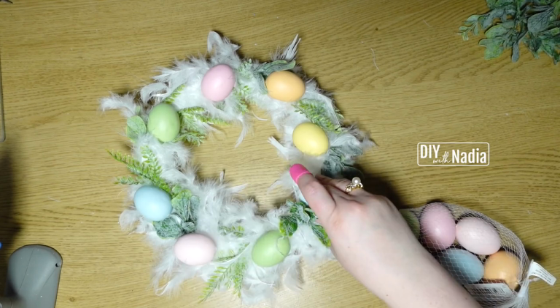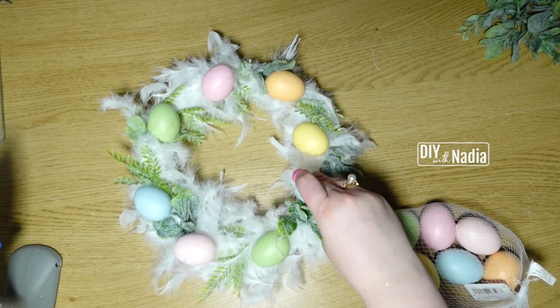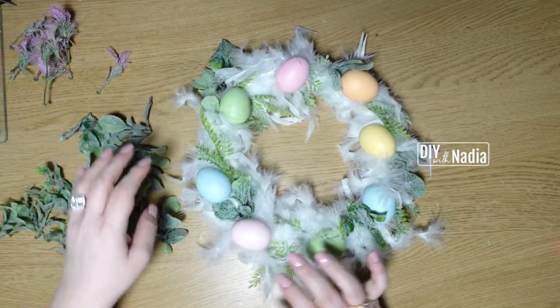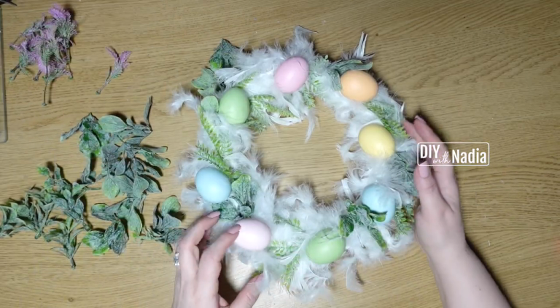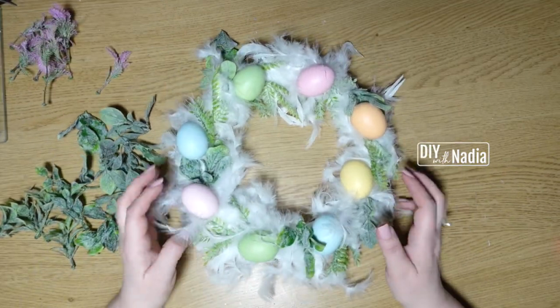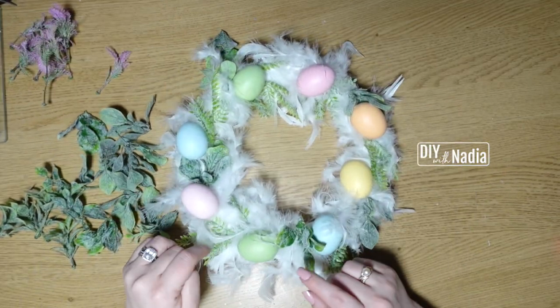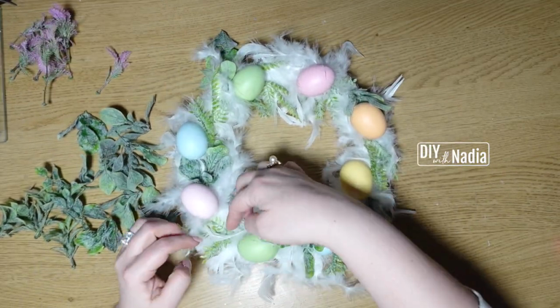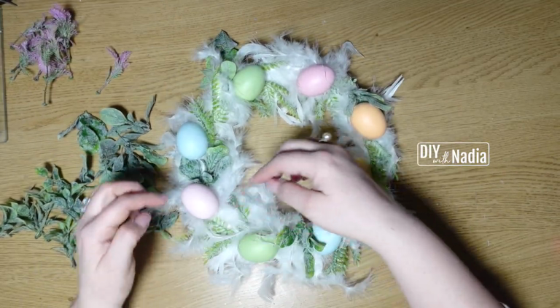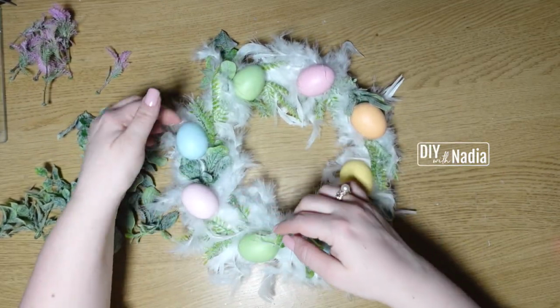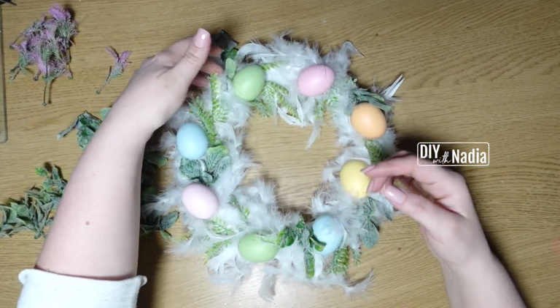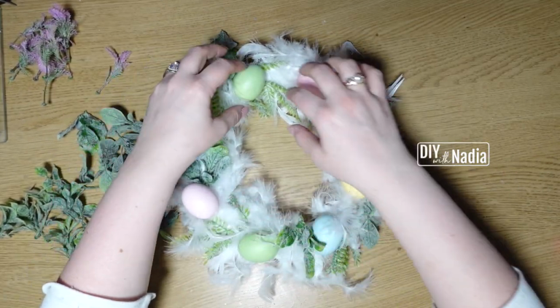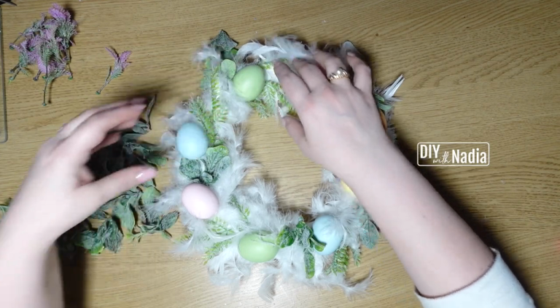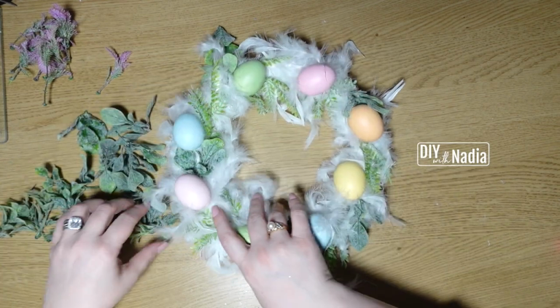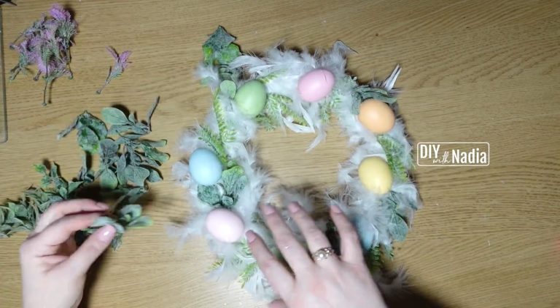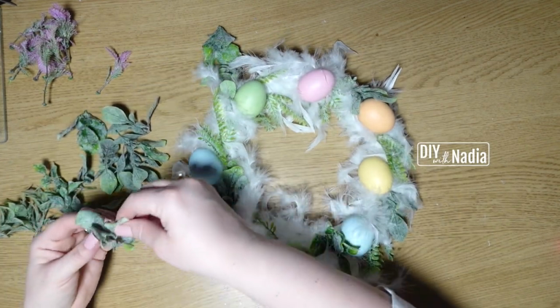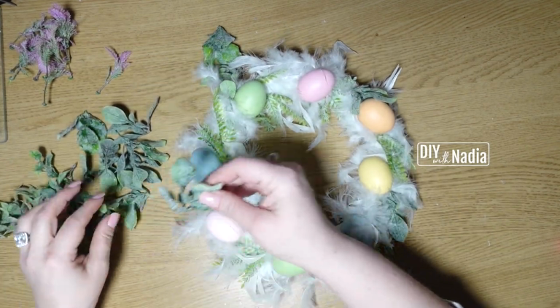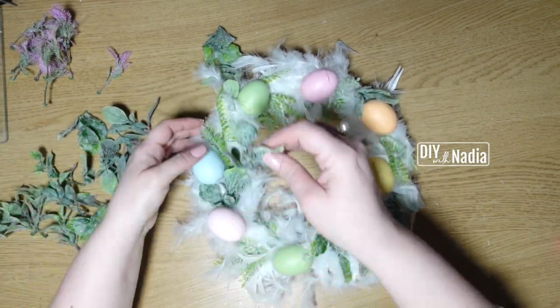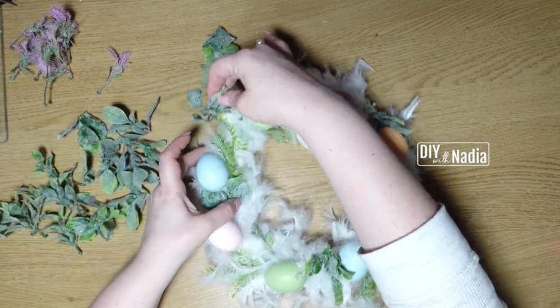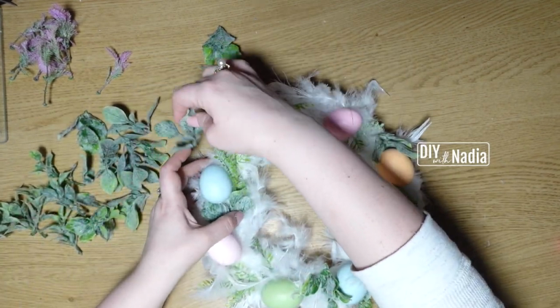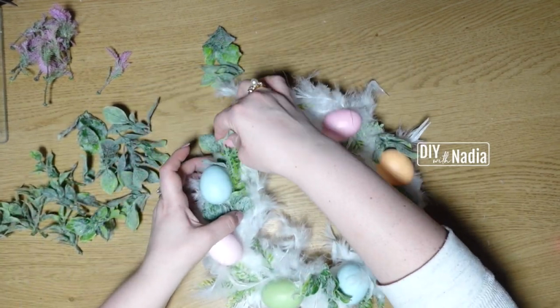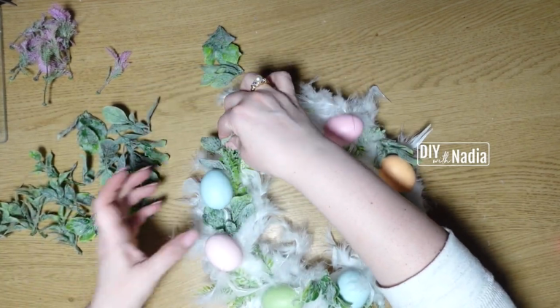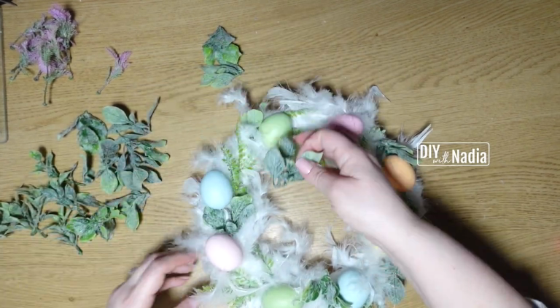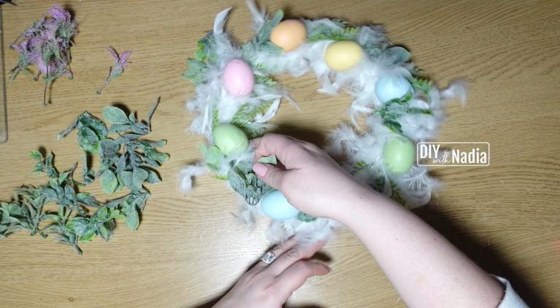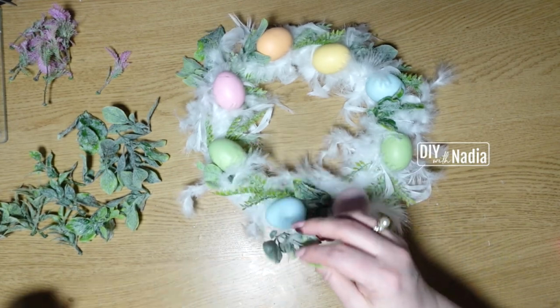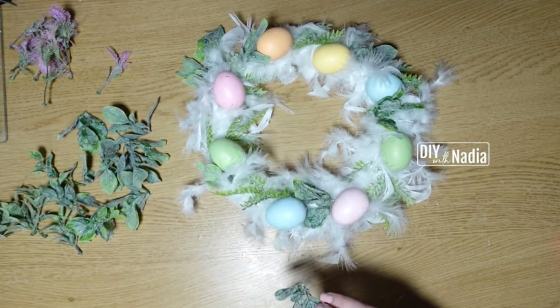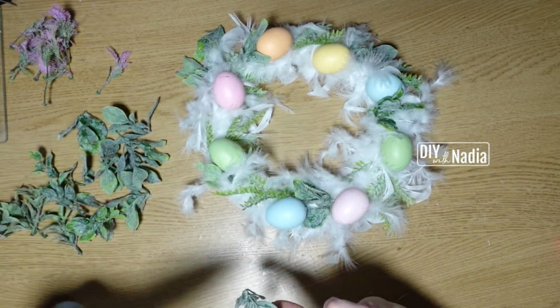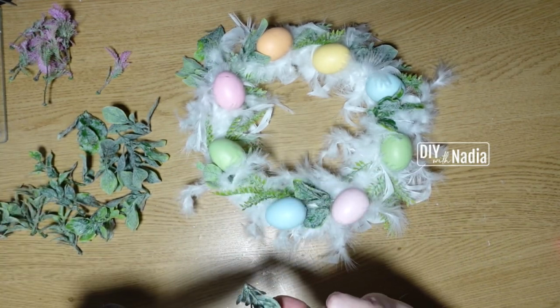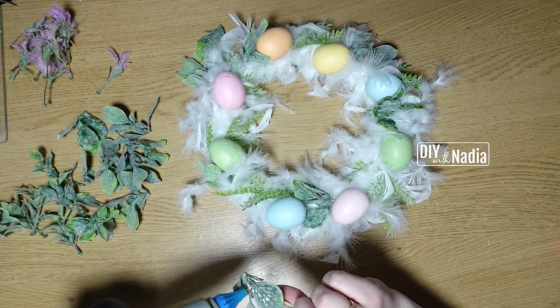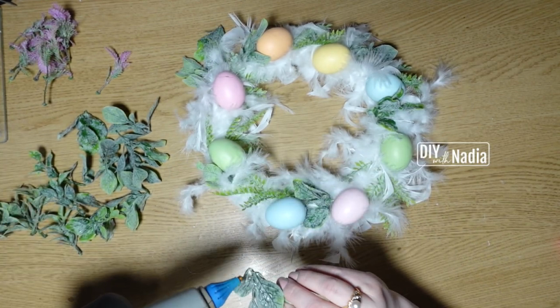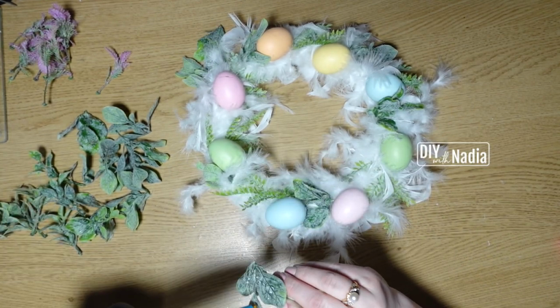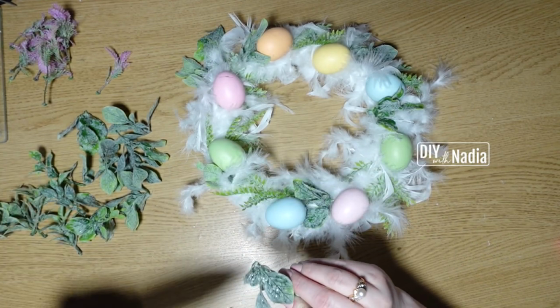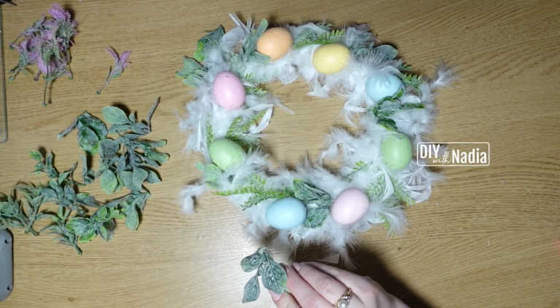Now I'm going to continue and fill in between the eggs with as much greenery as I feel it needs to make sure it looks nice and full.